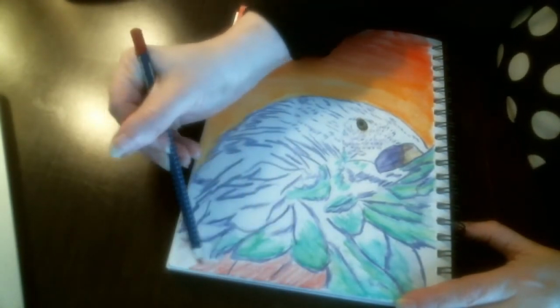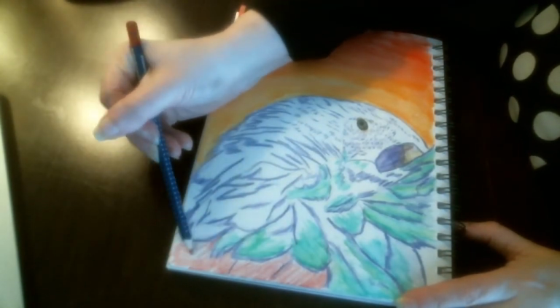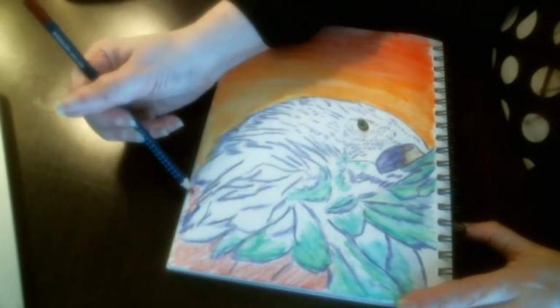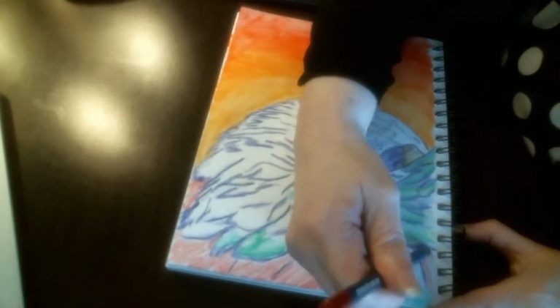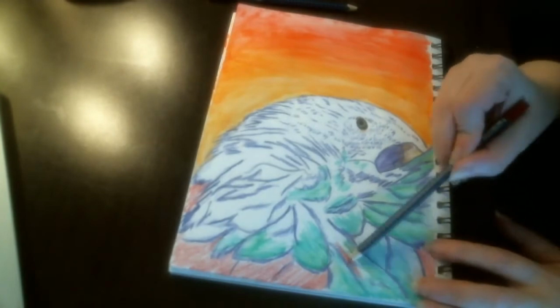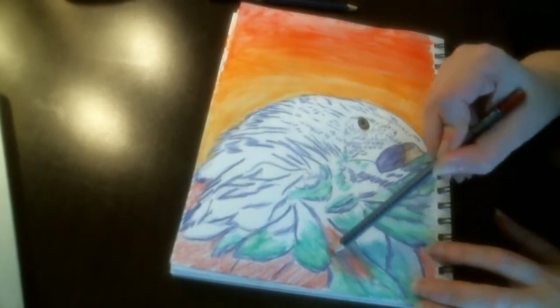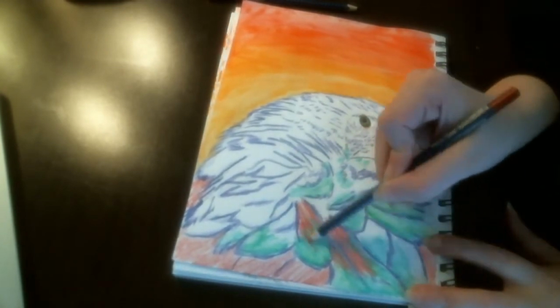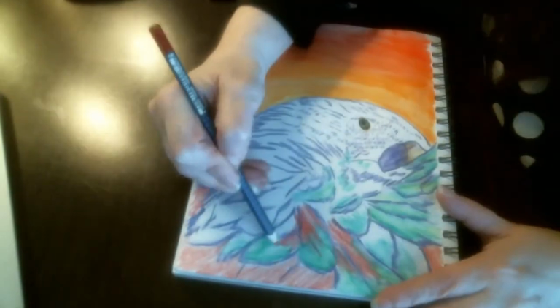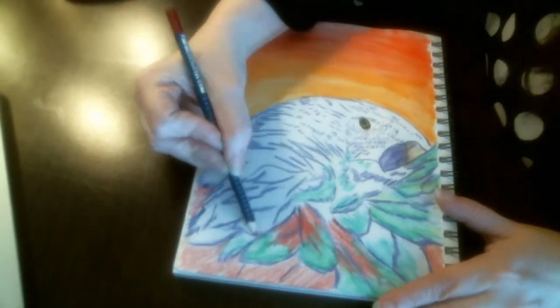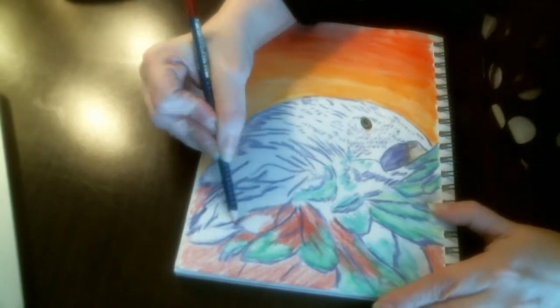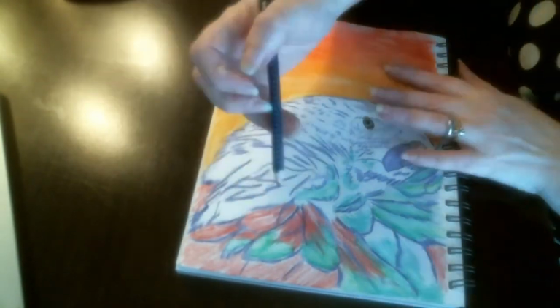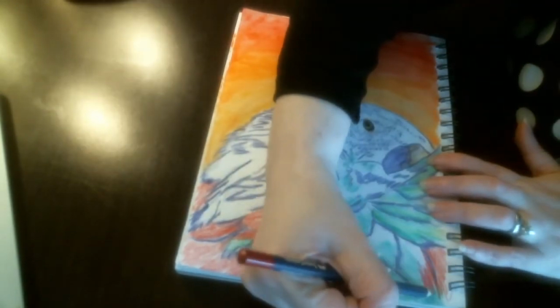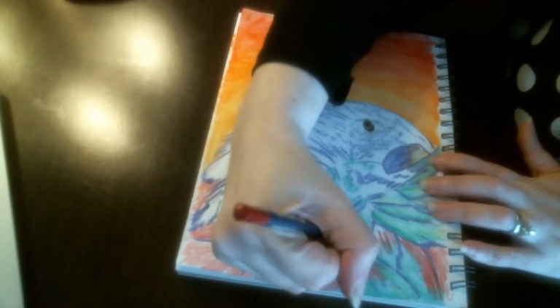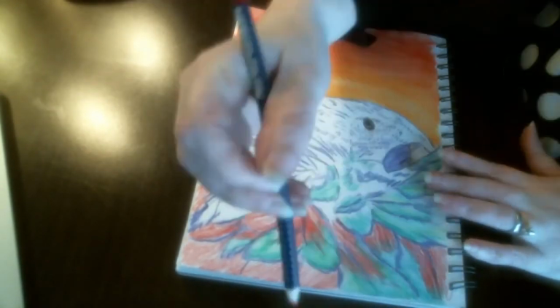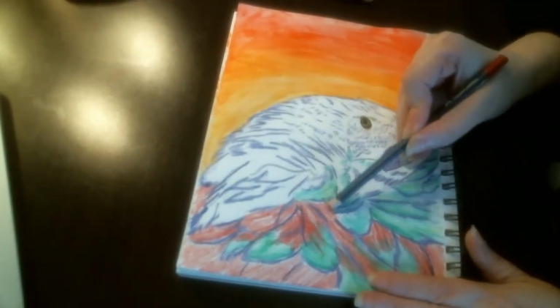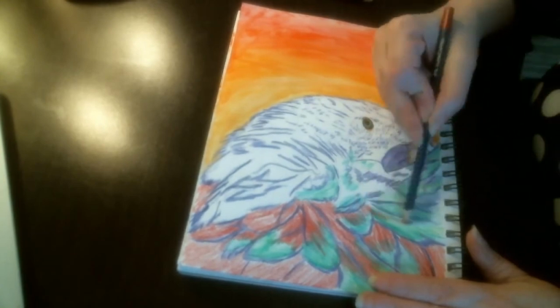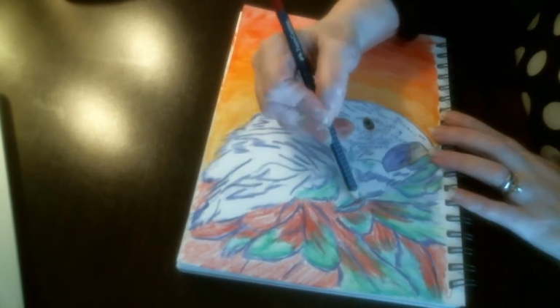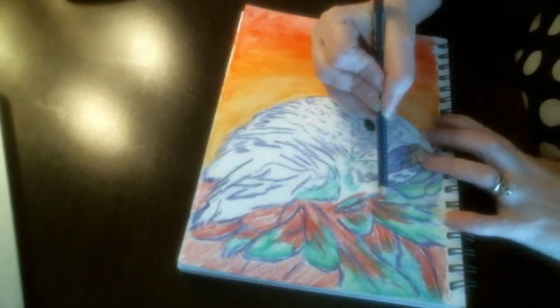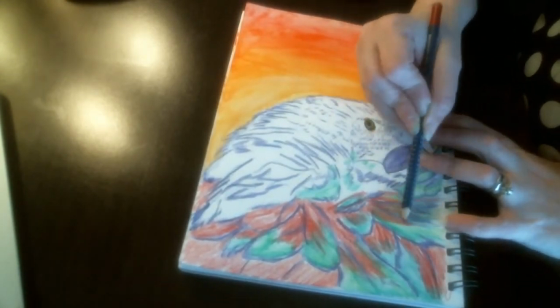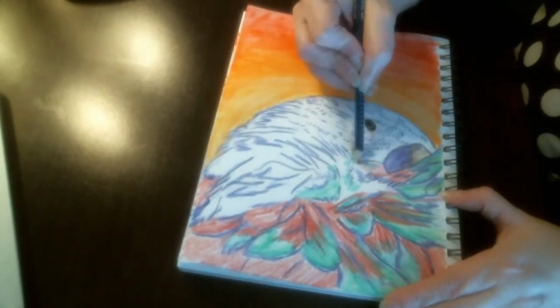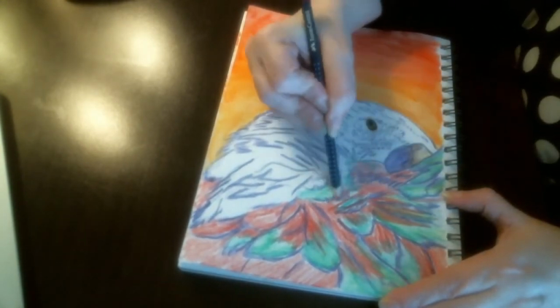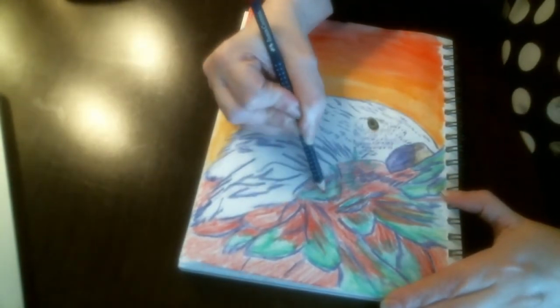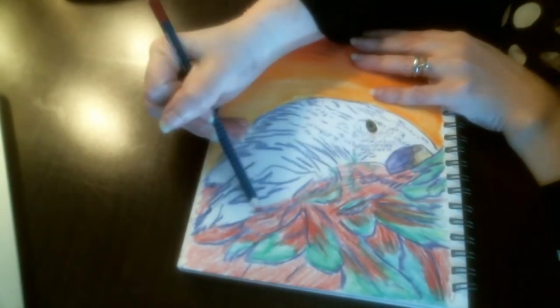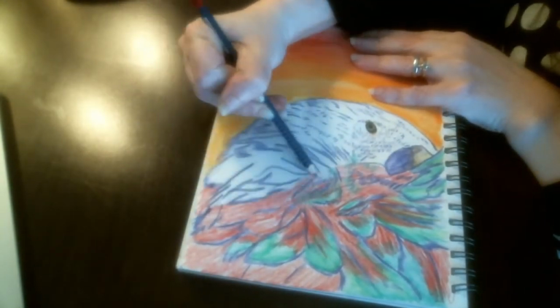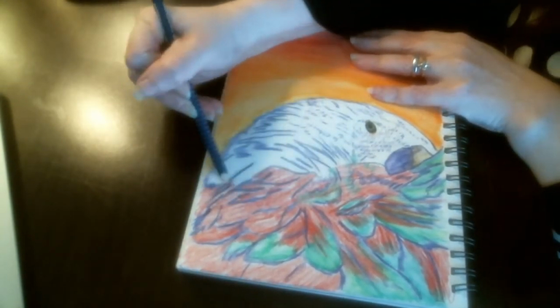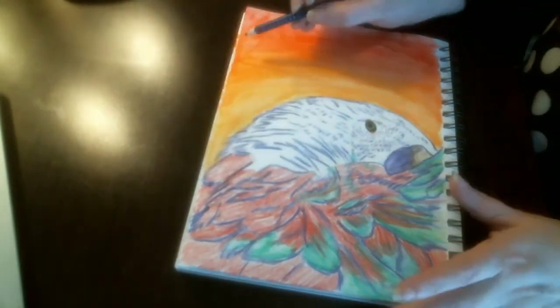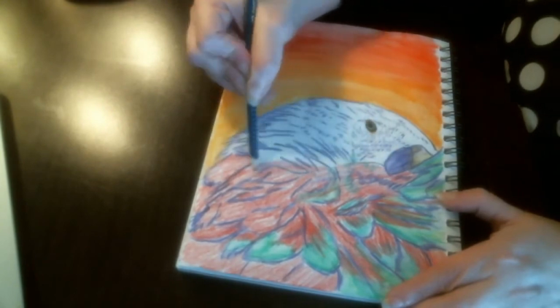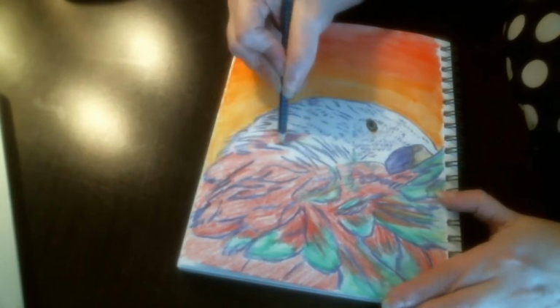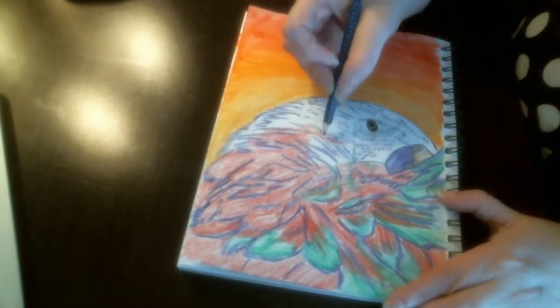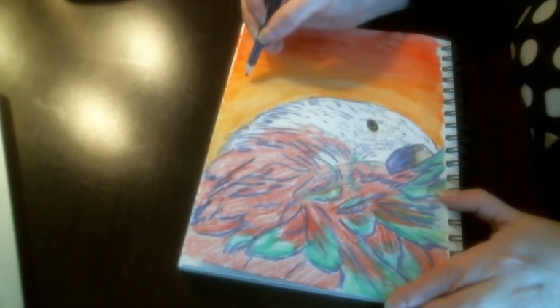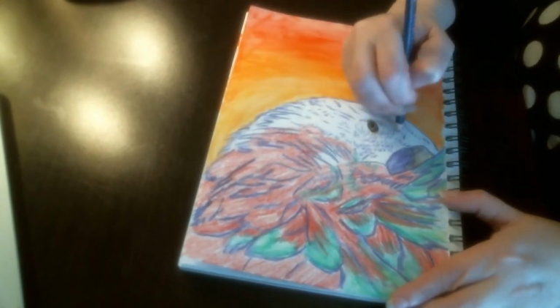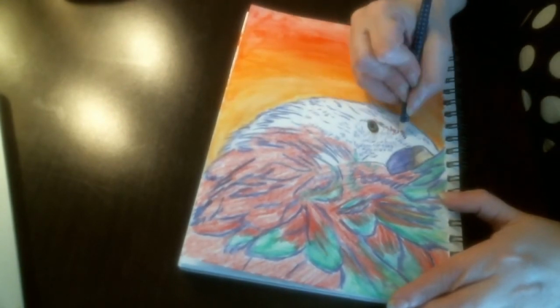Now I am going to go in and put down the main red color of the feathers, and I am going to blend that into the little bit of the green because we want that to blend in so that it looks like they are all one feather and not just two separate colors.